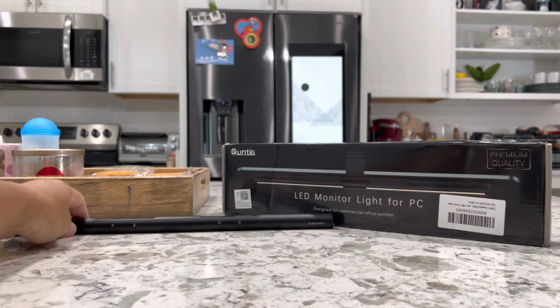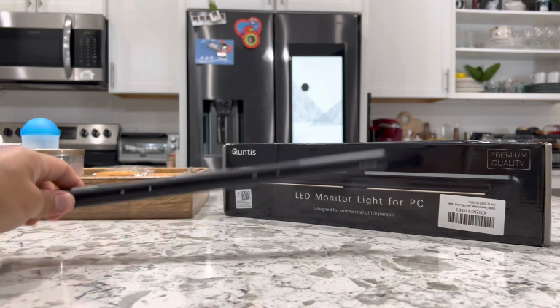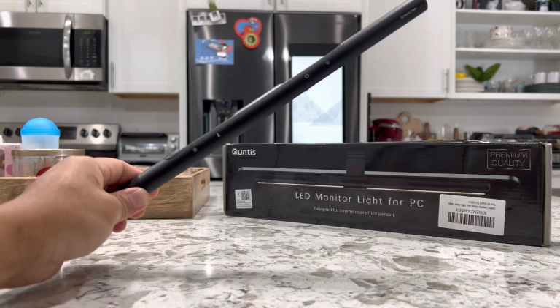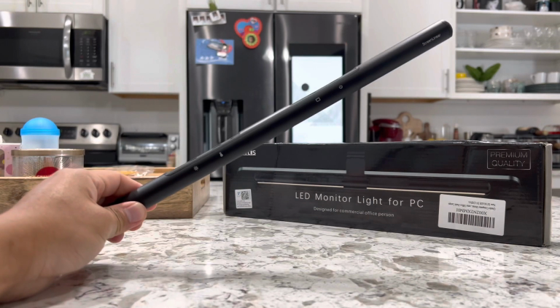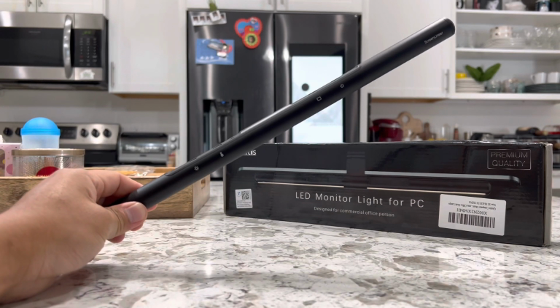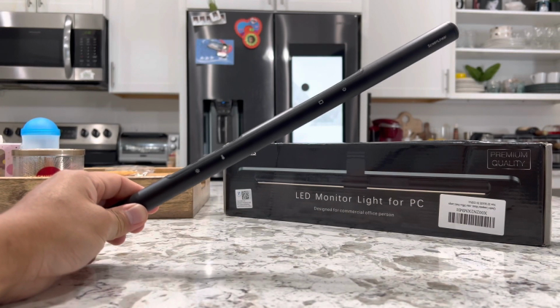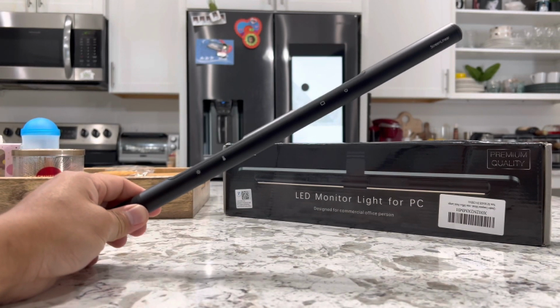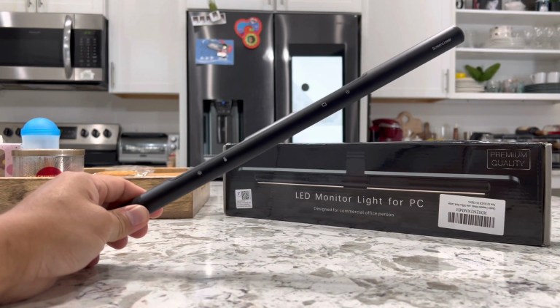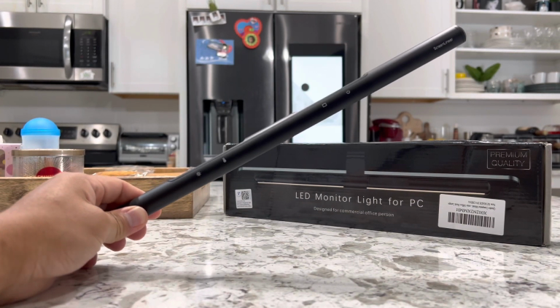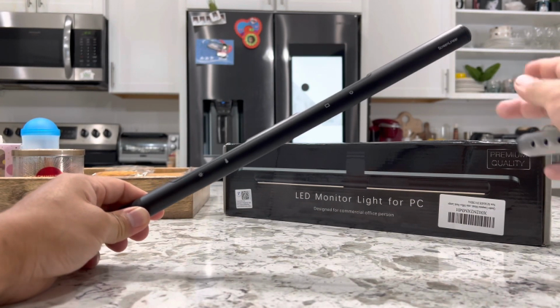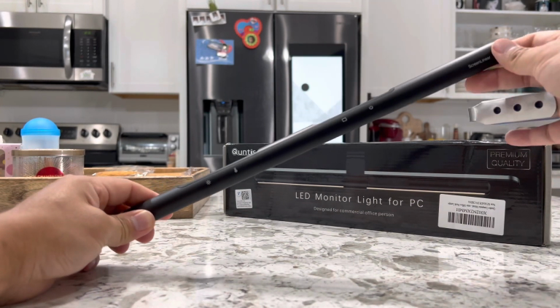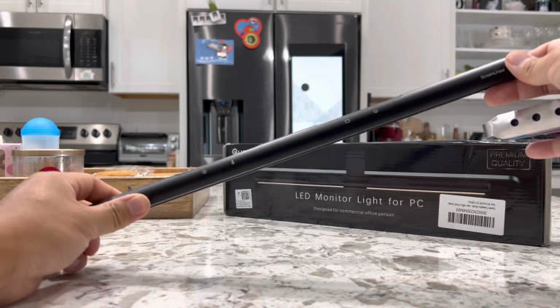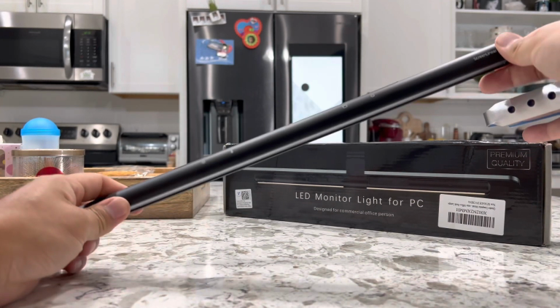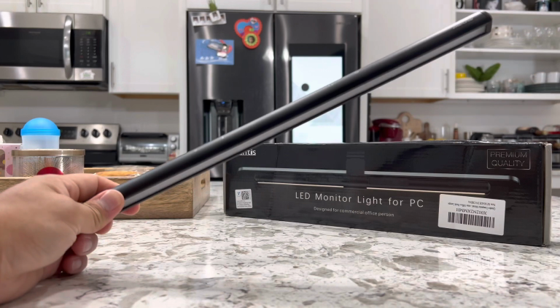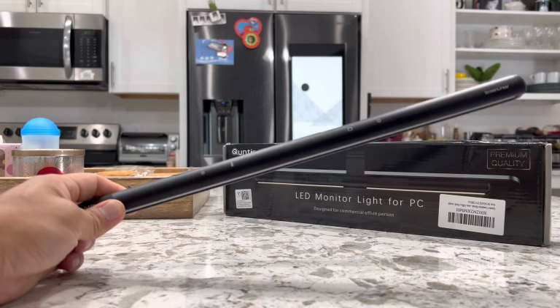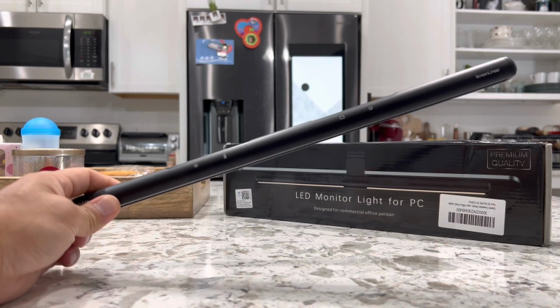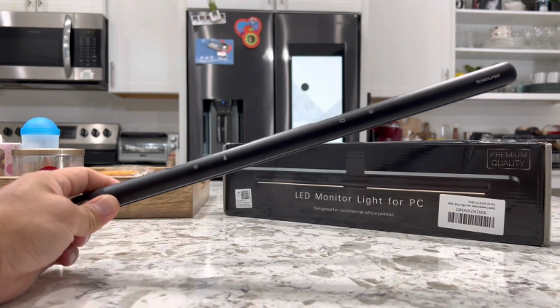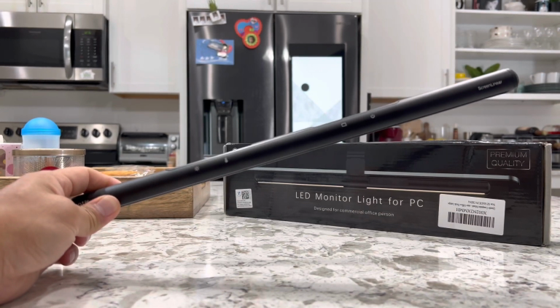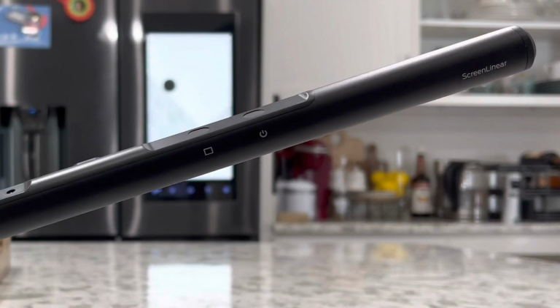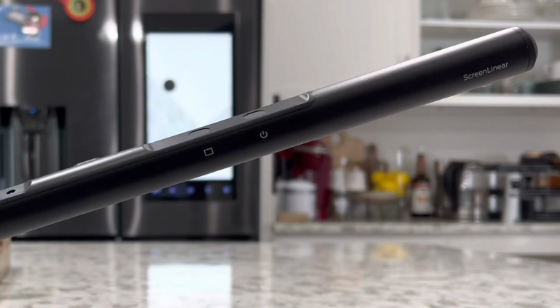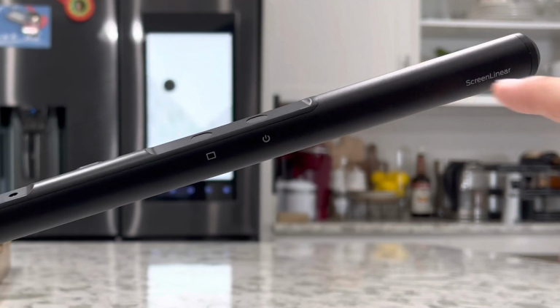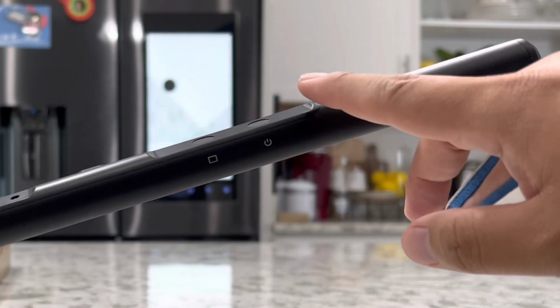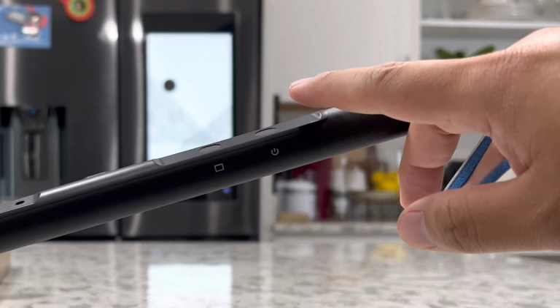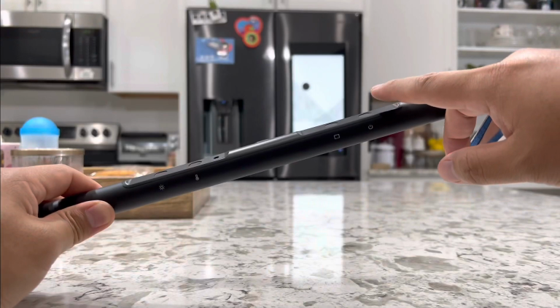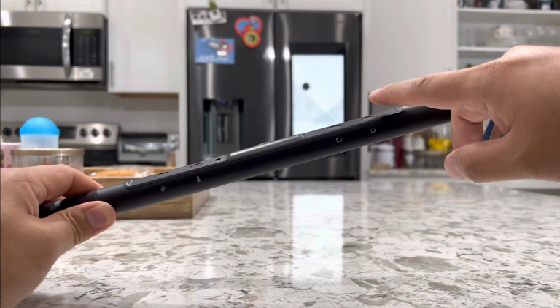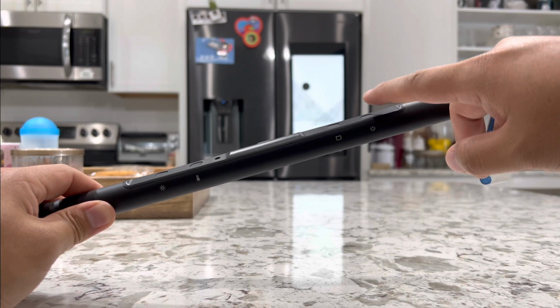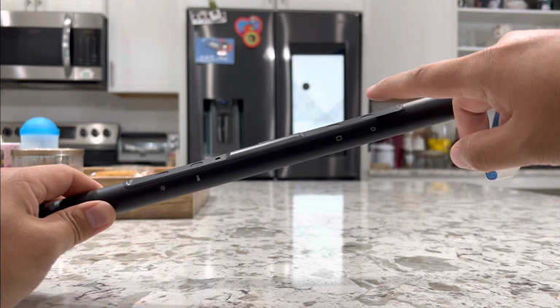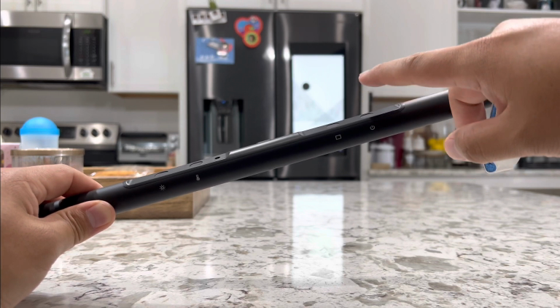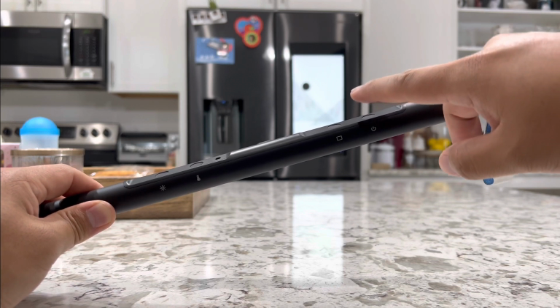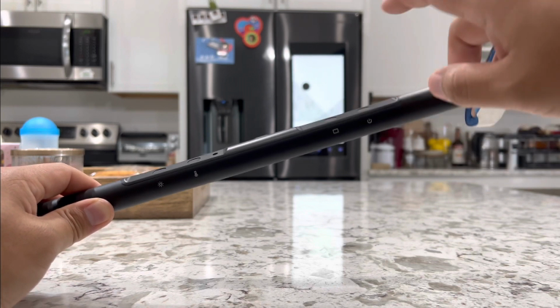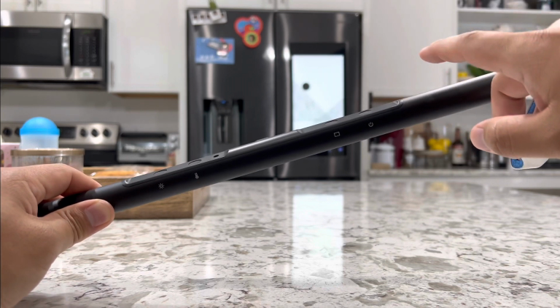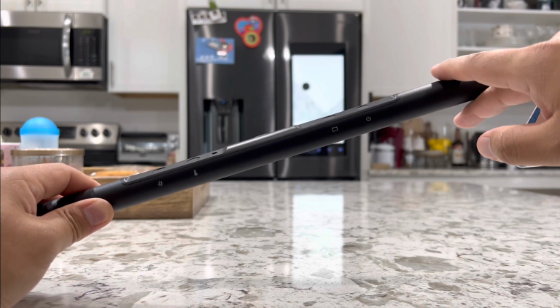Last of all, we have the main product, which is the light. On here you have several touch buttons that you can use to control it. Starting from the right side, we have the power on/off touch sensor — simply tap it once to turn it on or off.